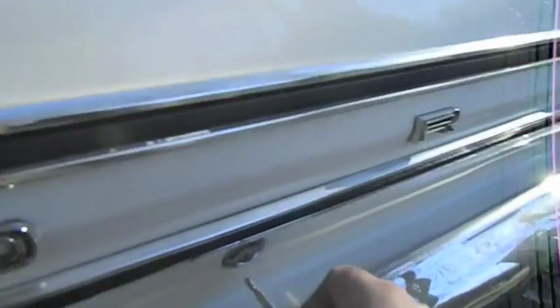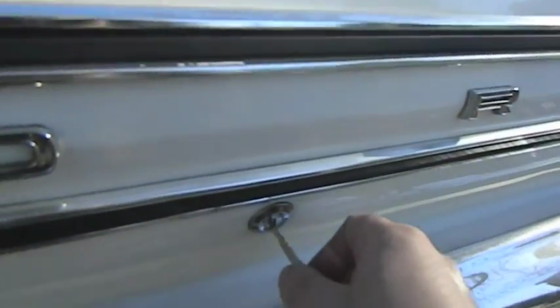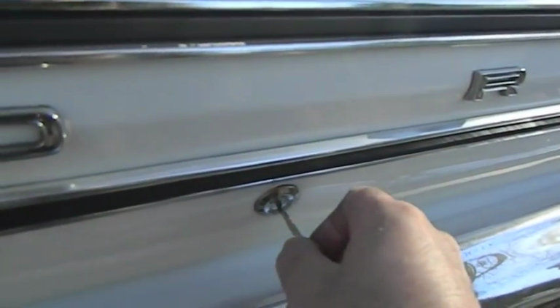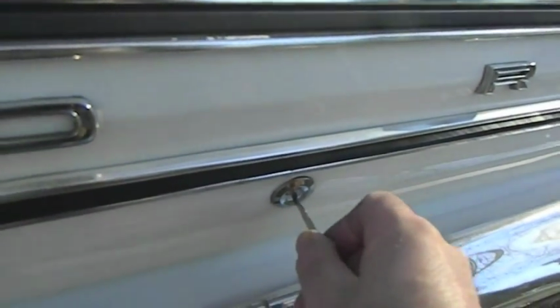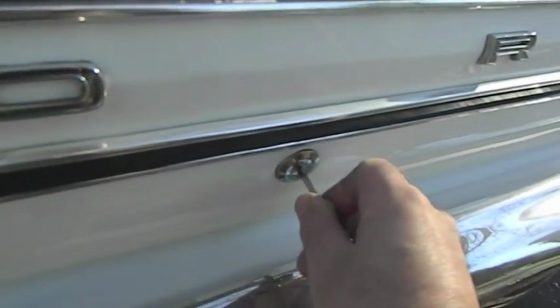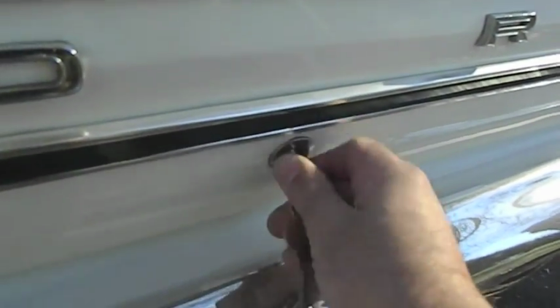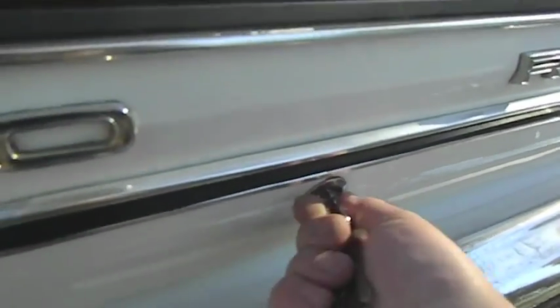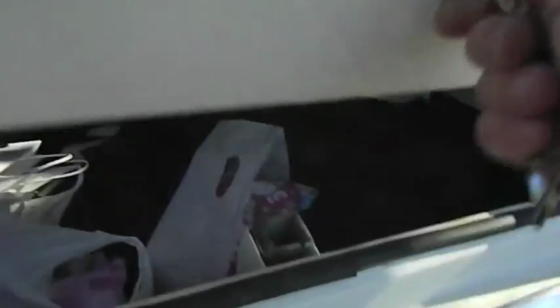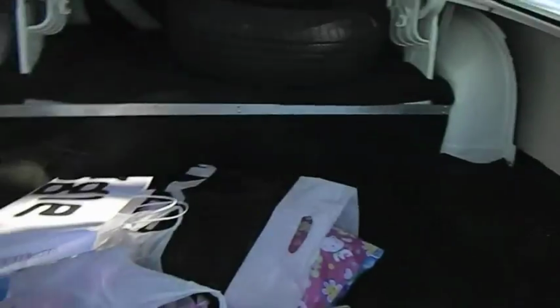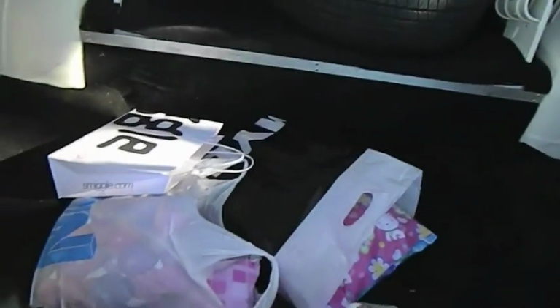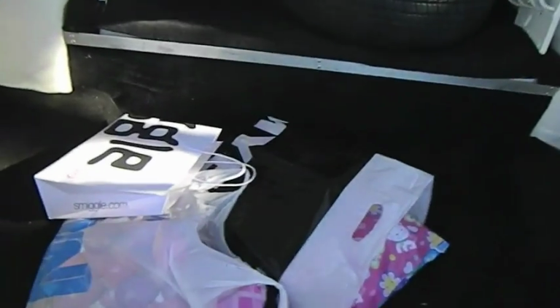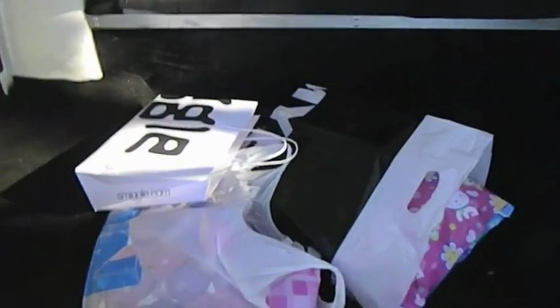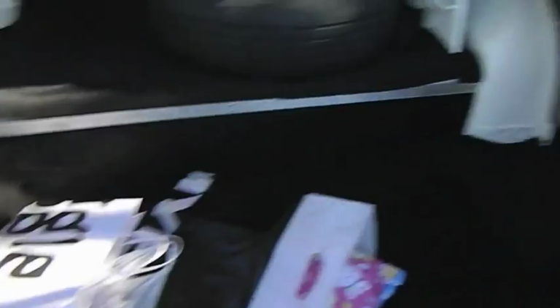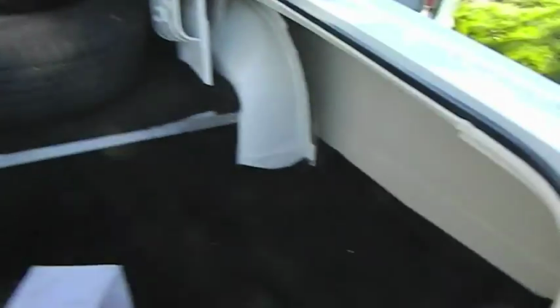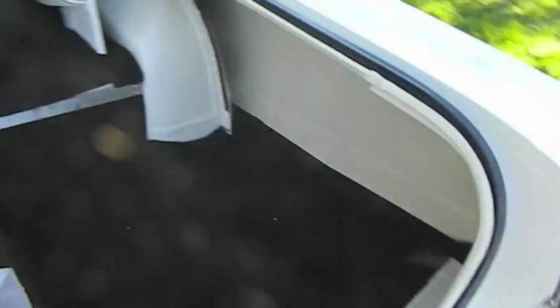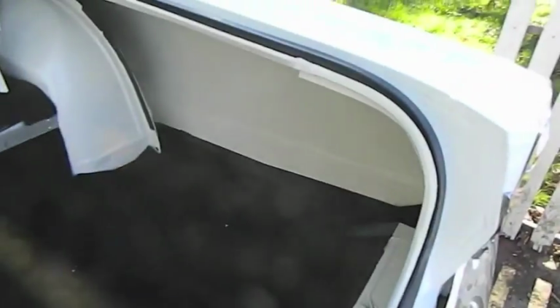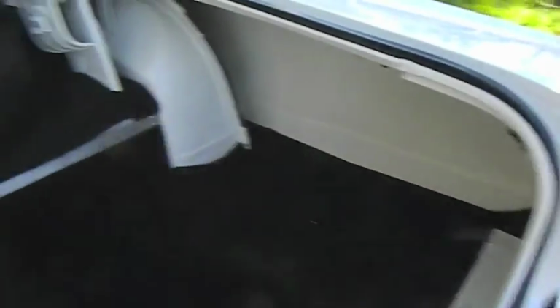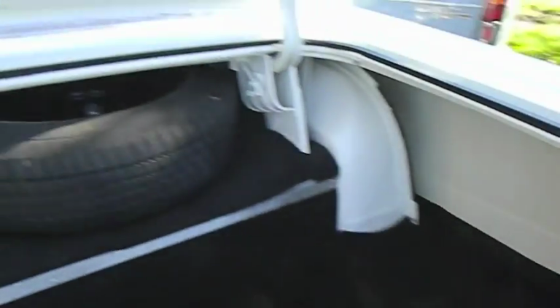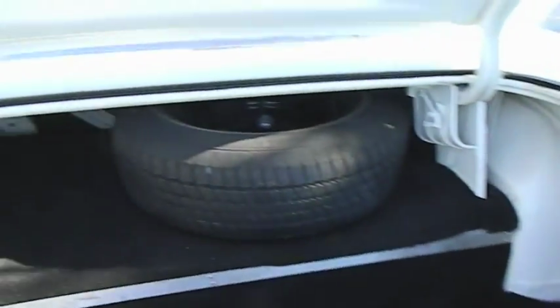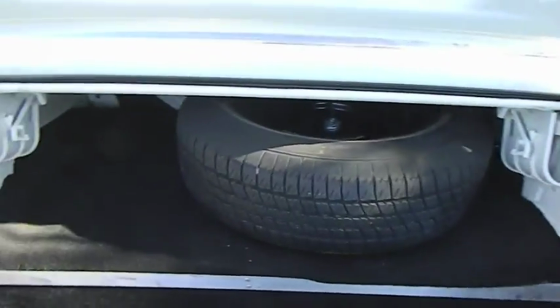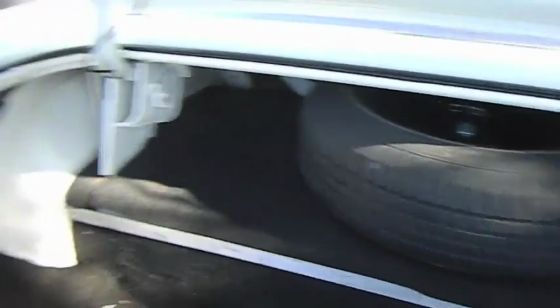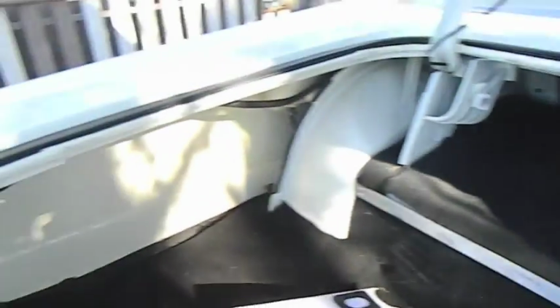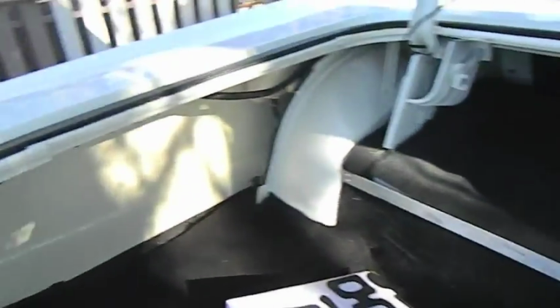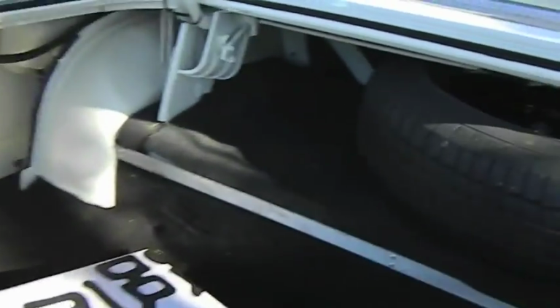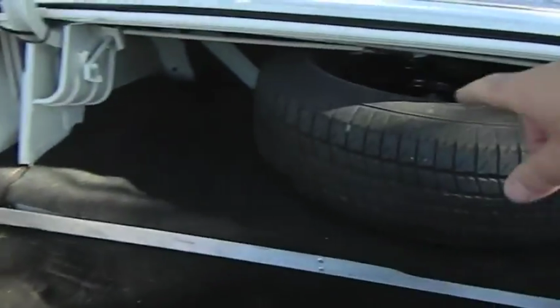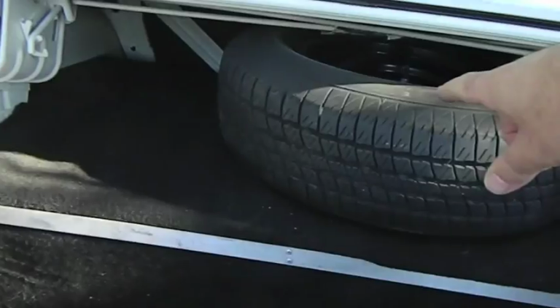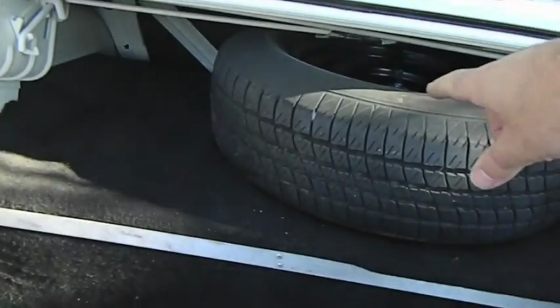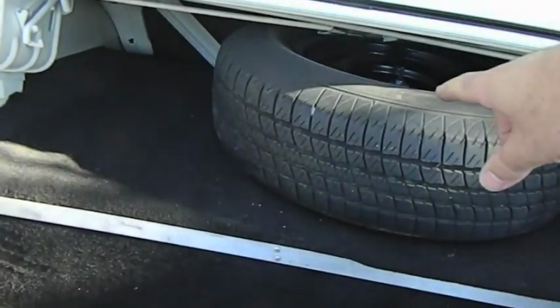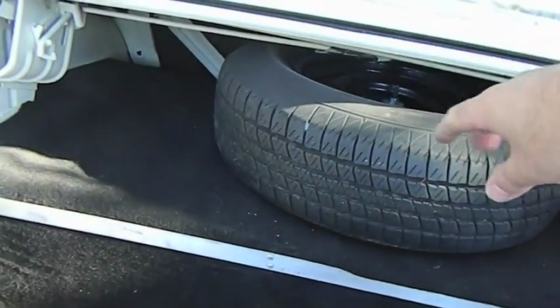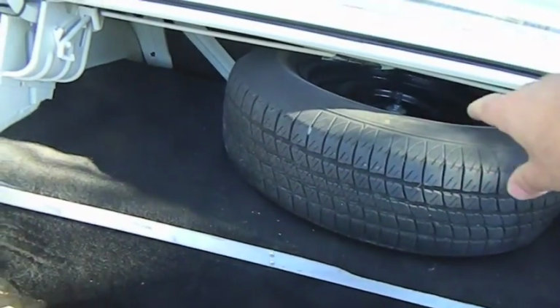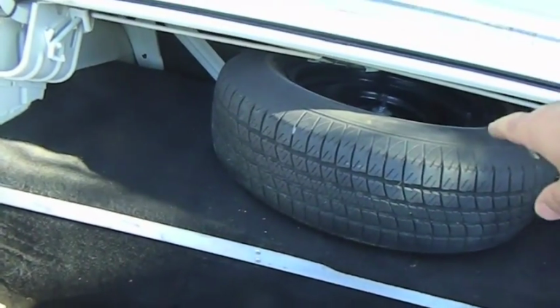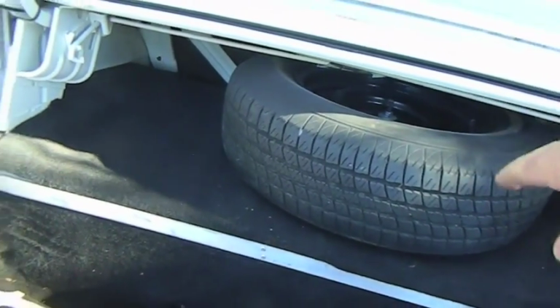I put a new lock cylinder in, coded it to the original key — it's nice and clean. Spare wheel — there was a subwoofer box up here which I've gotten rid of, to put the spare back up there.